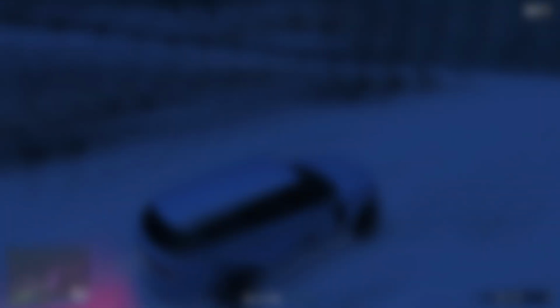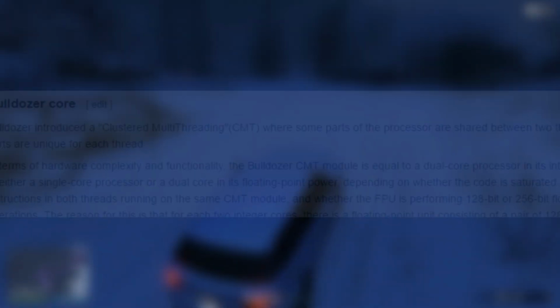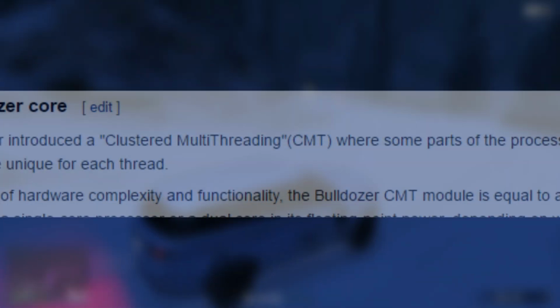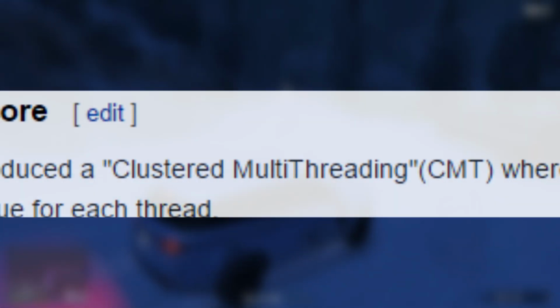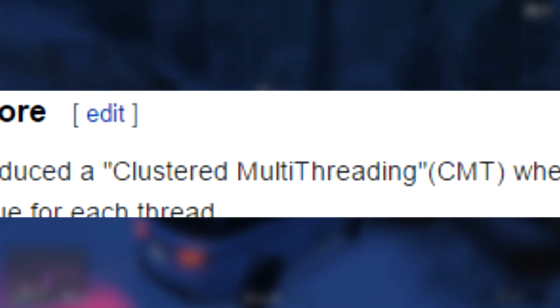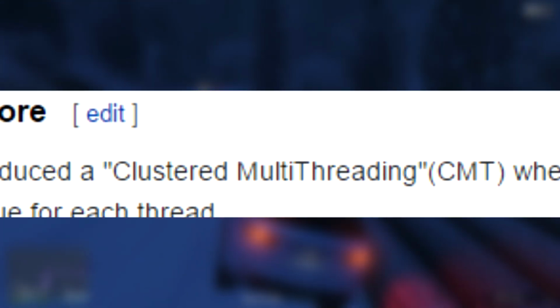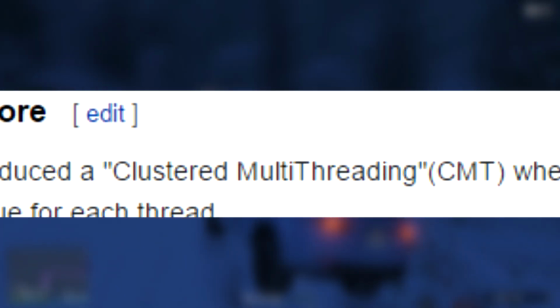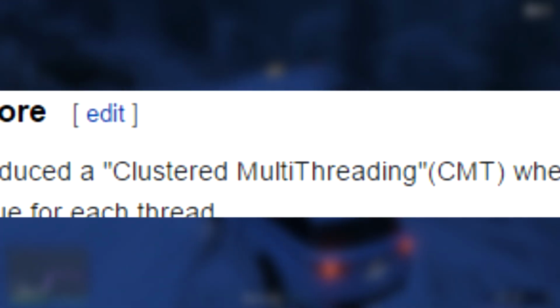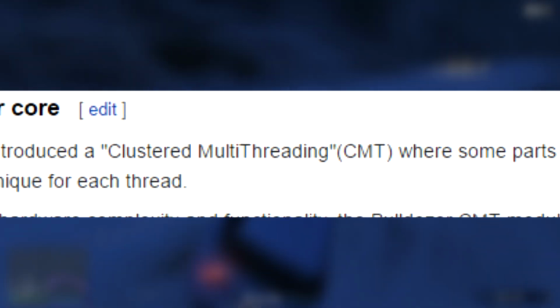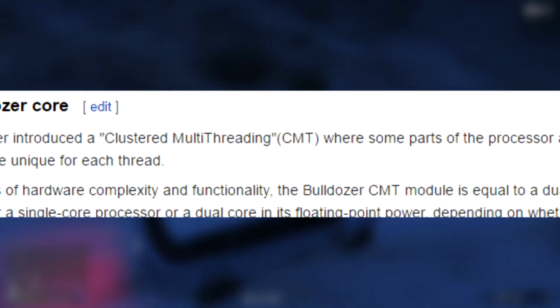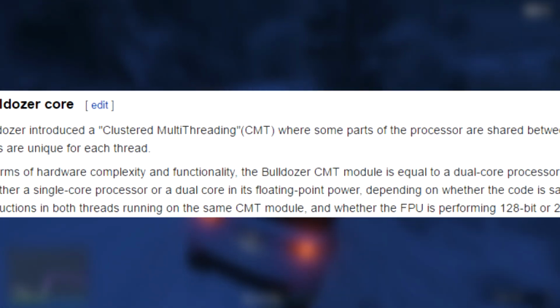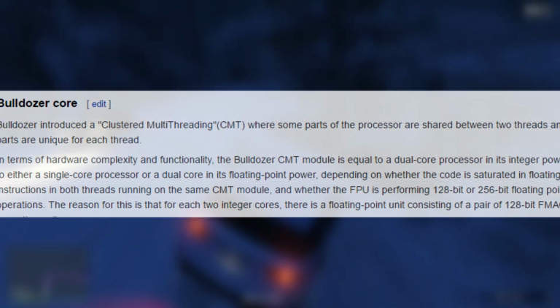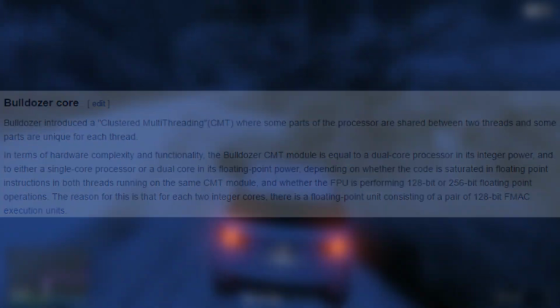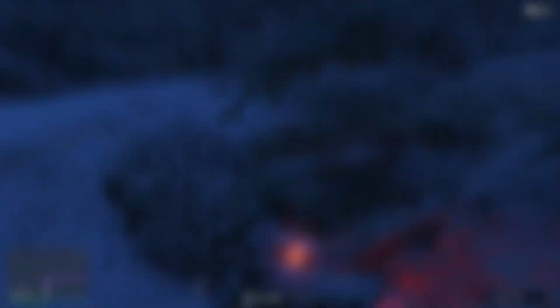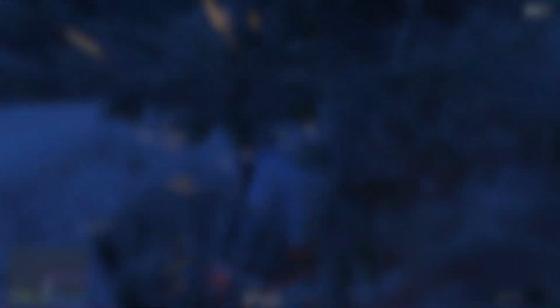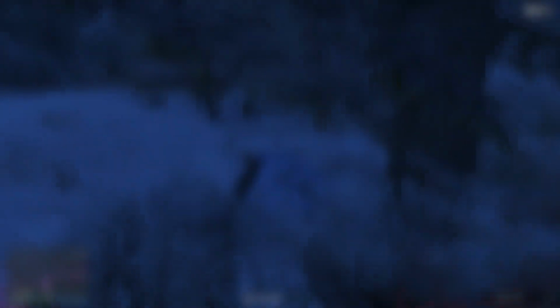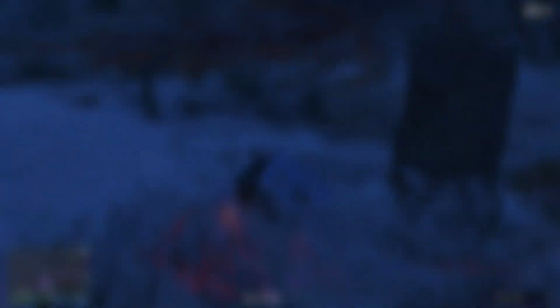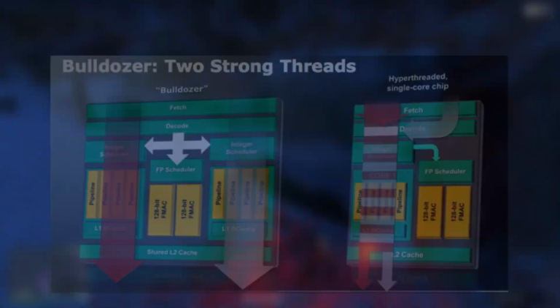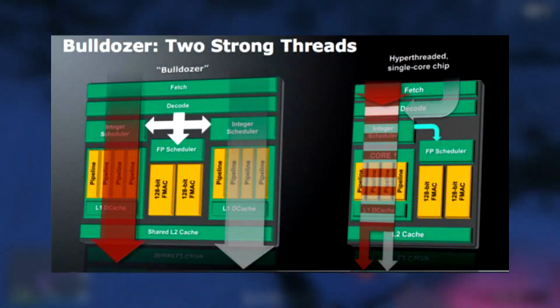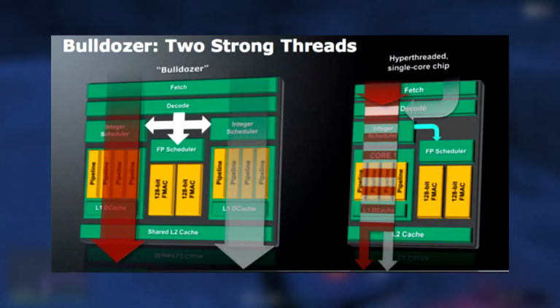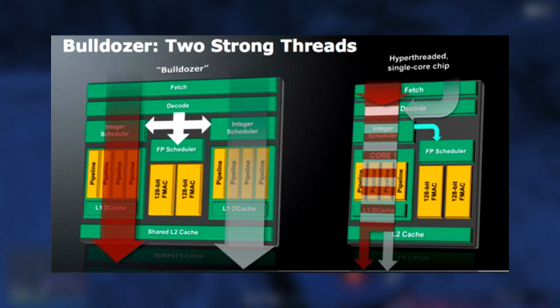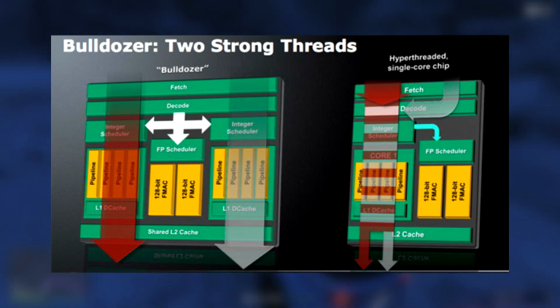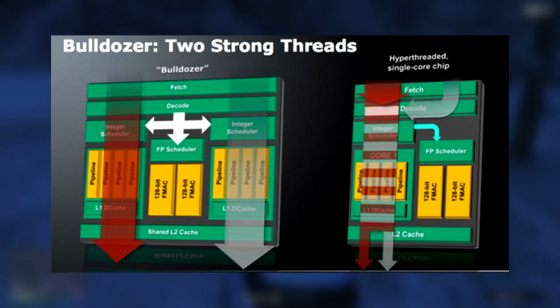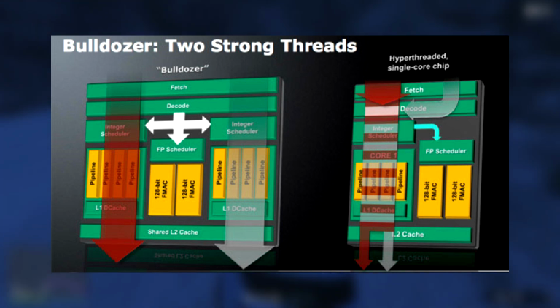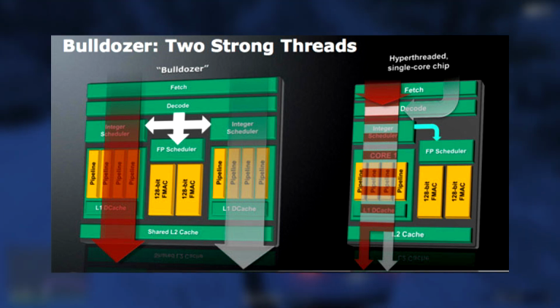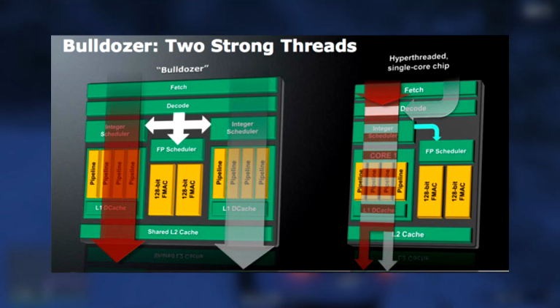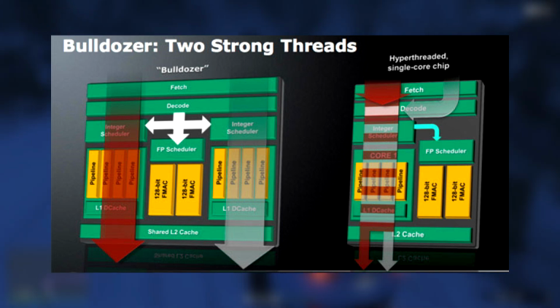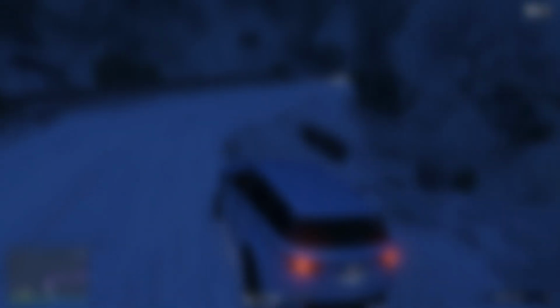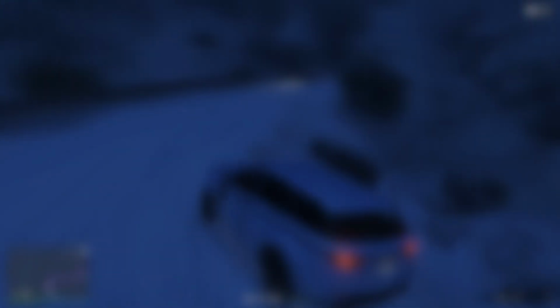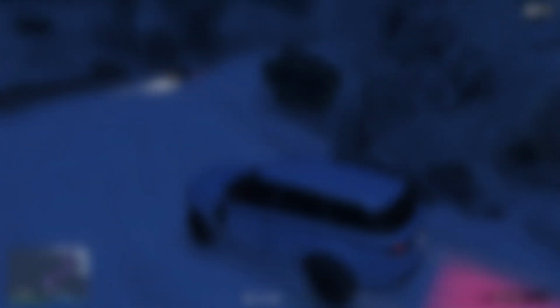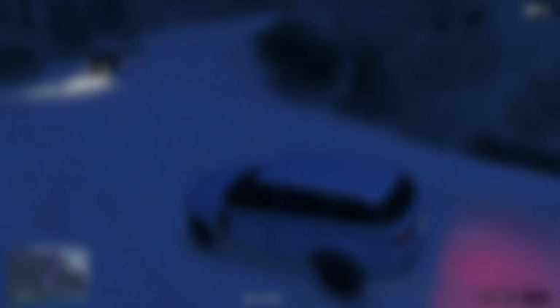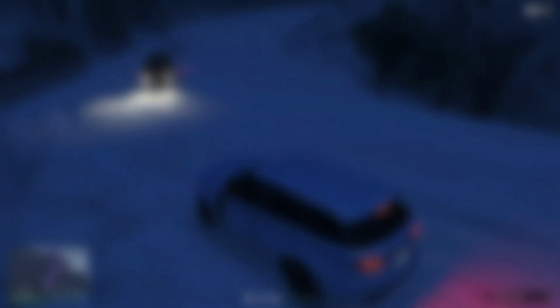AMD's approach to multithreading is what they have dubbed CMT, or Clustered Multithreading. As we've established, it uses quite a different design to your standard CPU core, but ultimately it doesn't seem to have paid off, and sadly AMD have fallen behind in the desktop processor market.